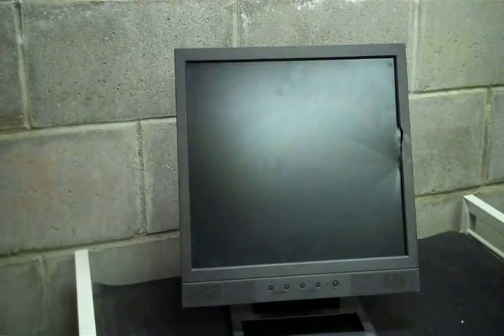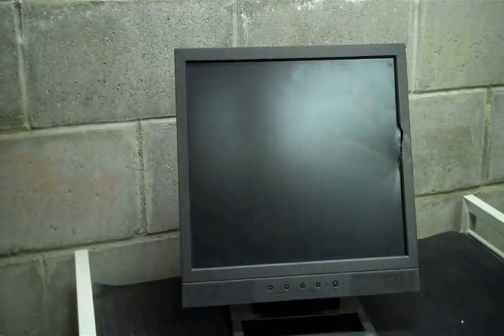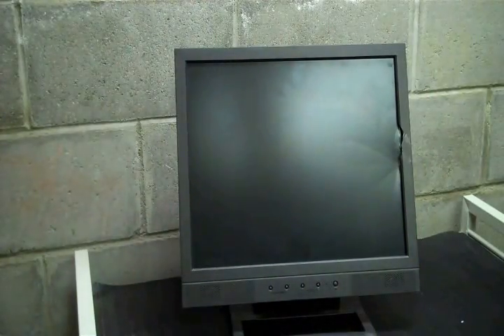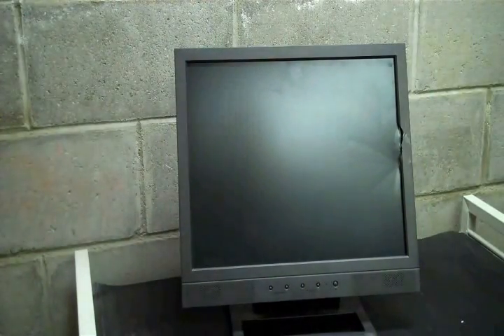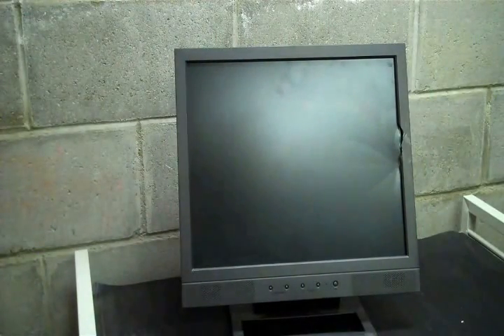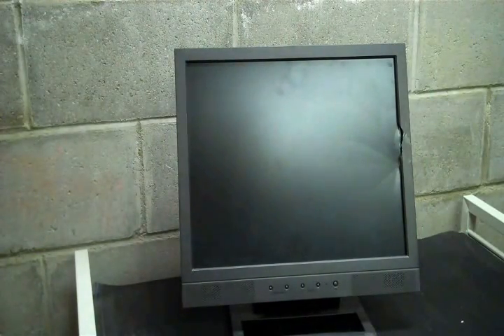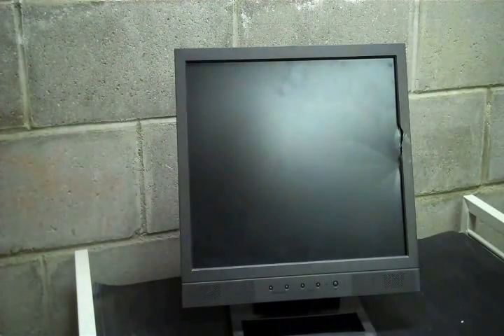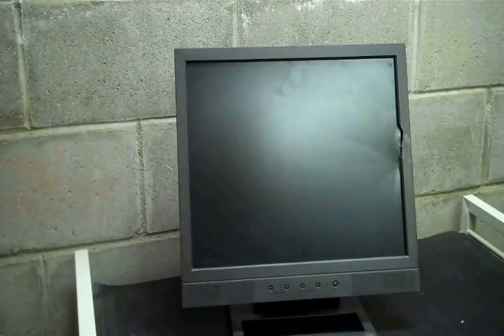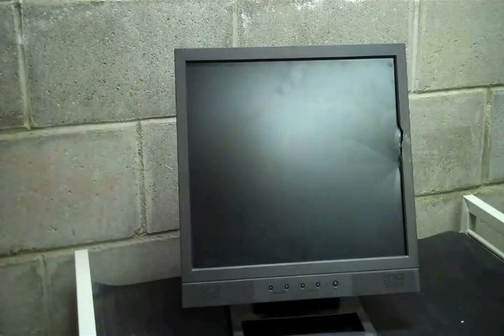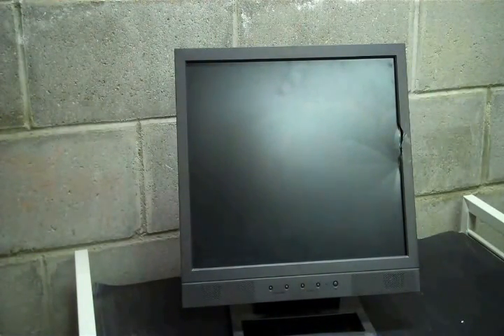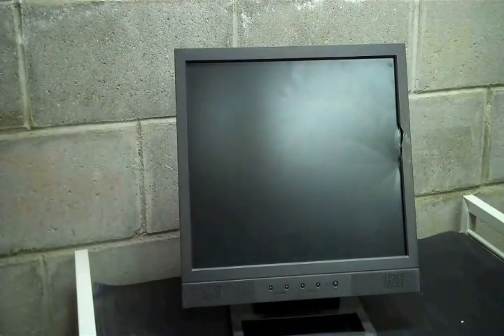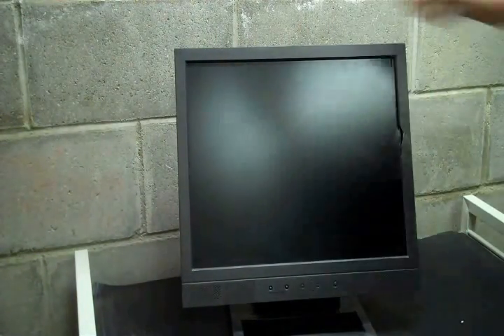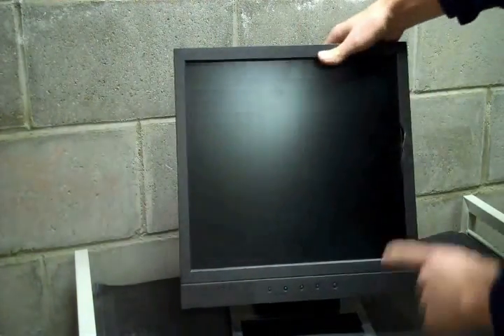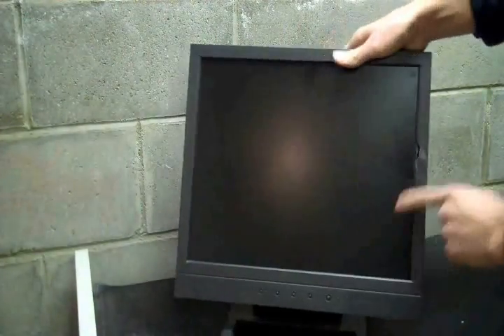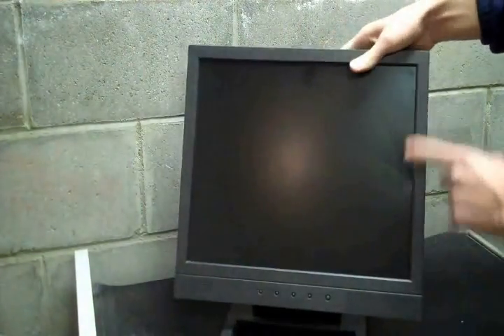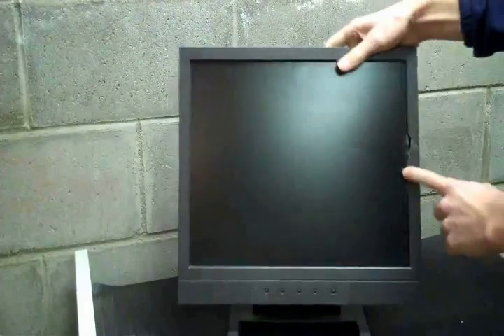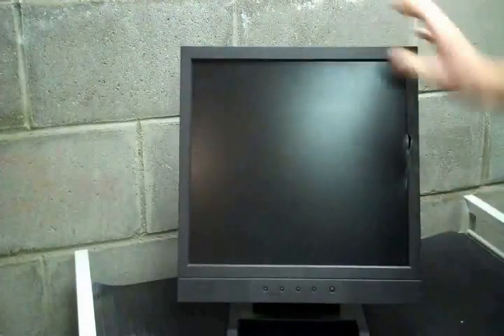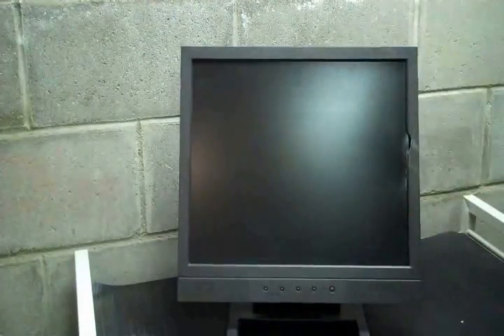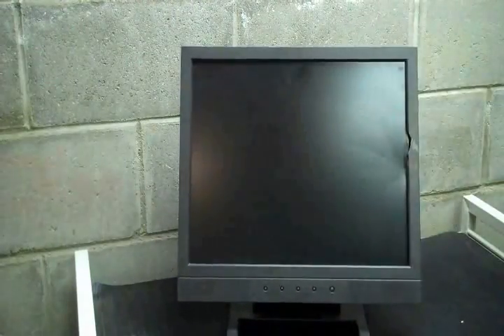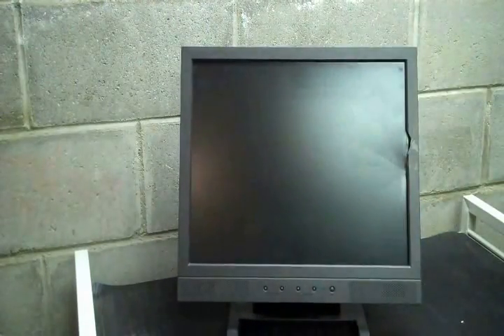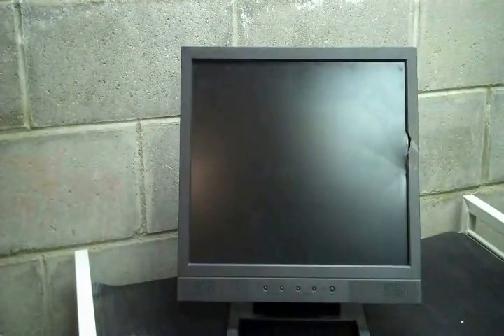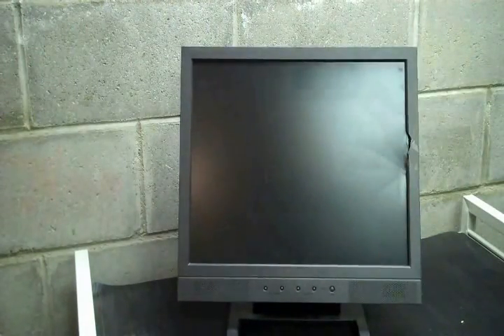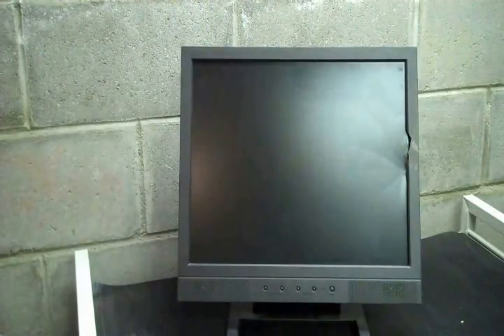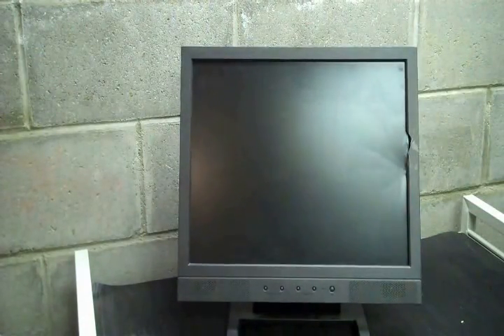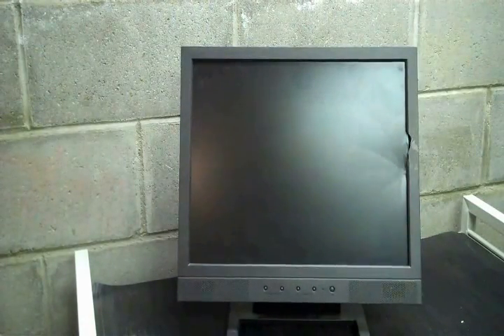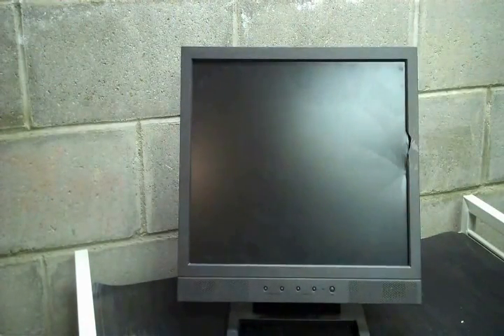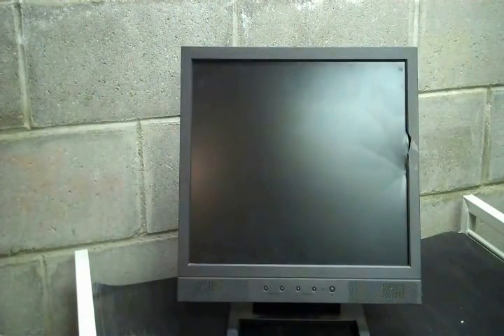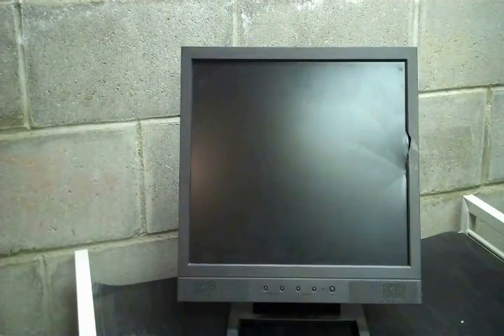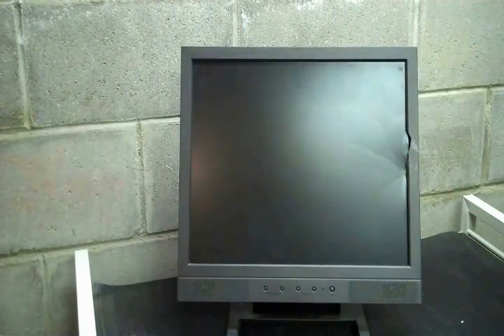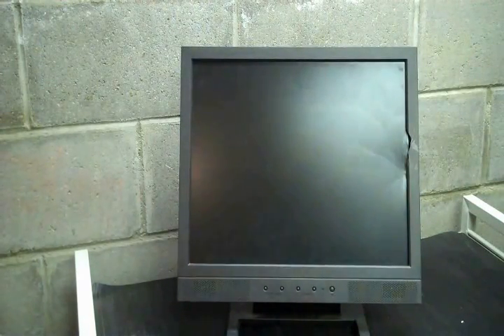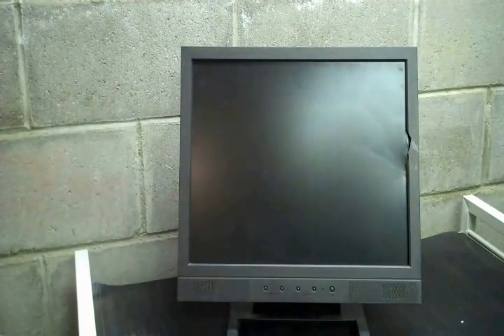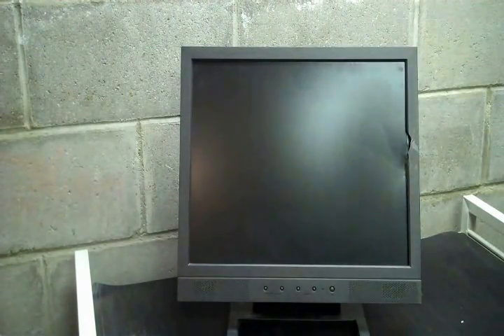Alright guys, today I'm going to show you how to fix a cracked flat screen monitor for free. Right here is a crack, if you can't see it. And you're probably sitting at home saying, oh crap, my mom's going to kill me, I broke the monitor again. Well, I'm going to show you how to fix it.